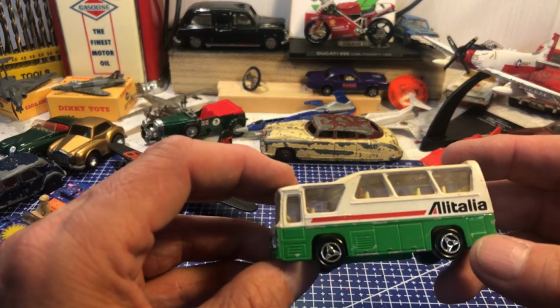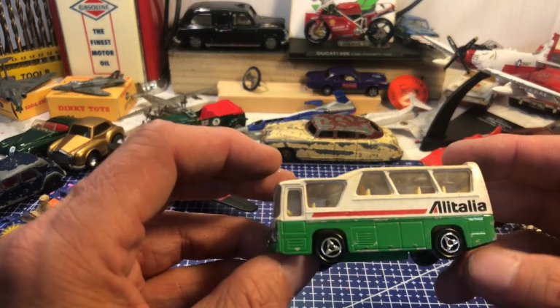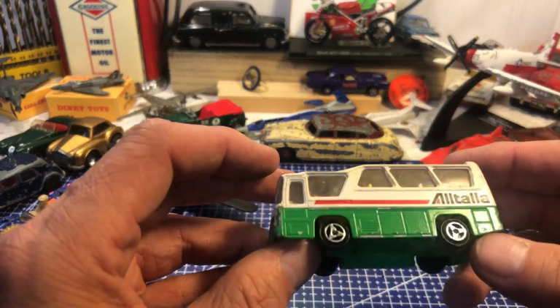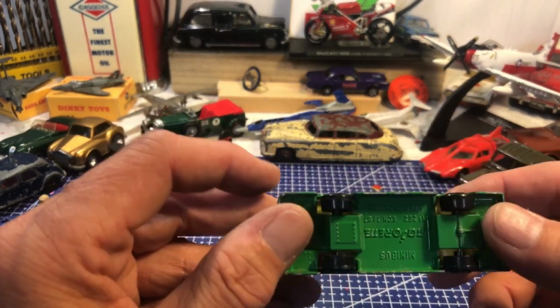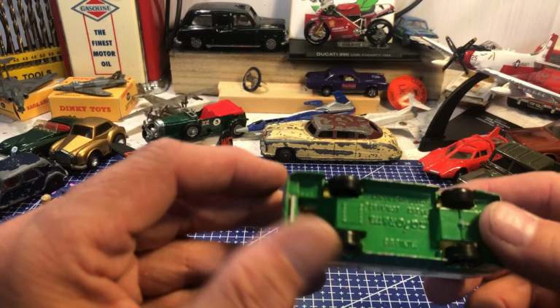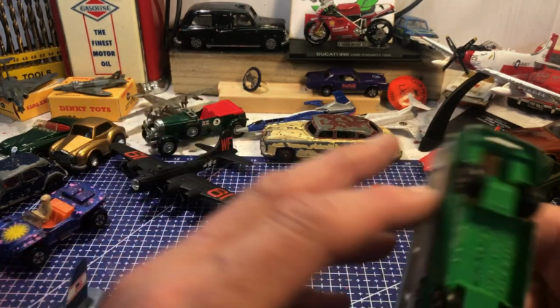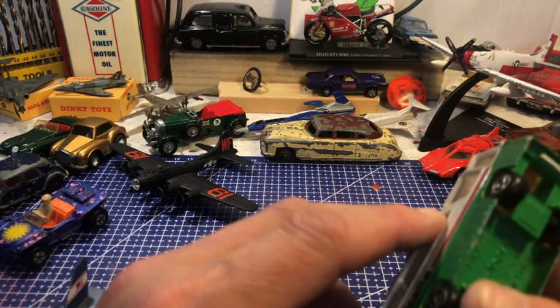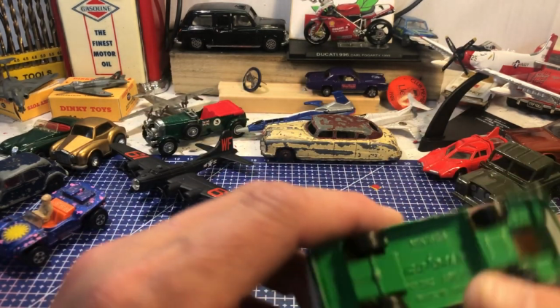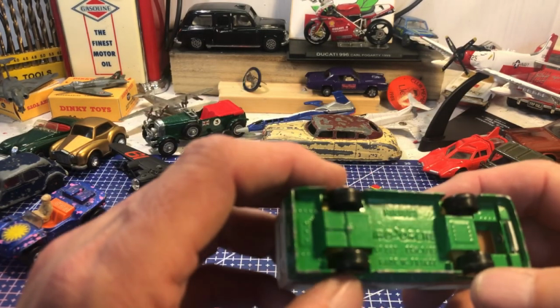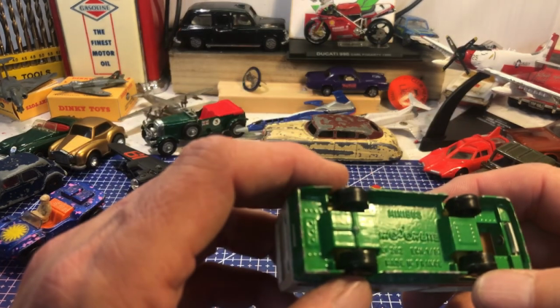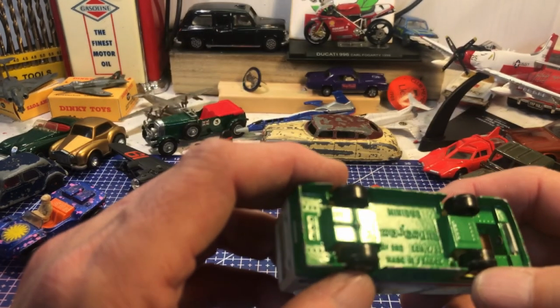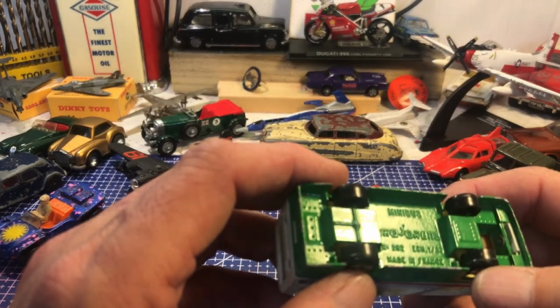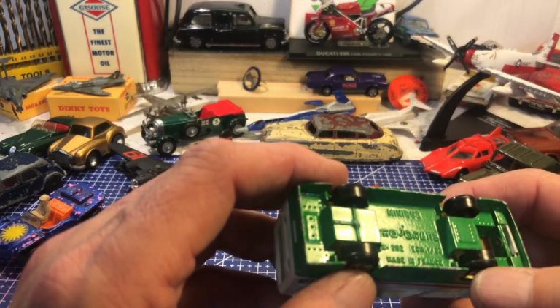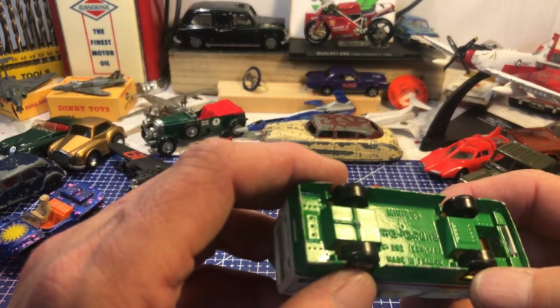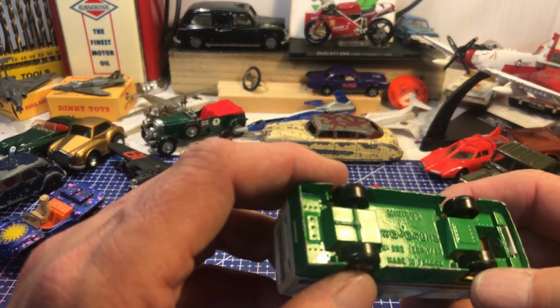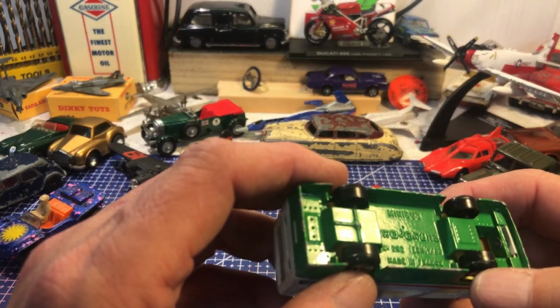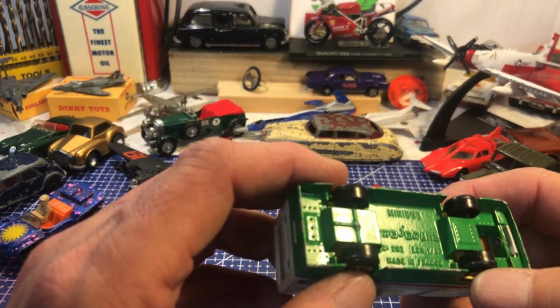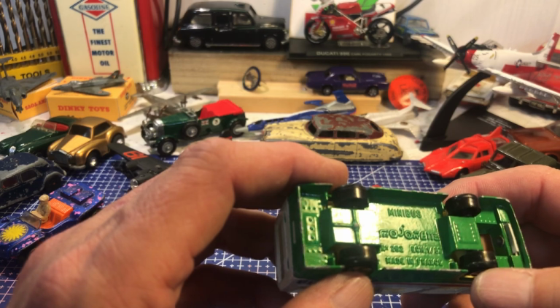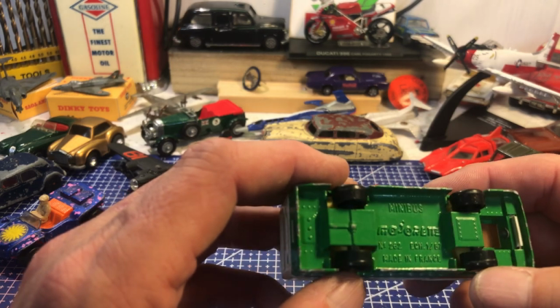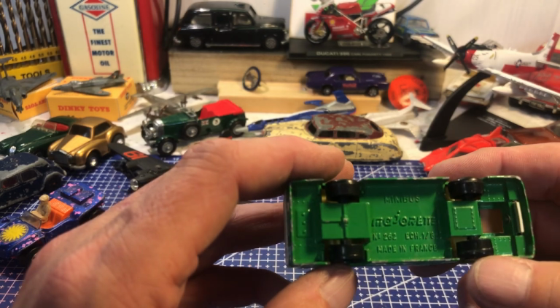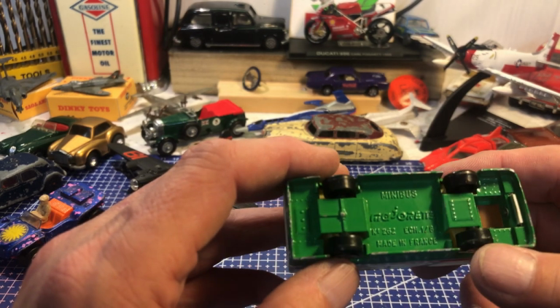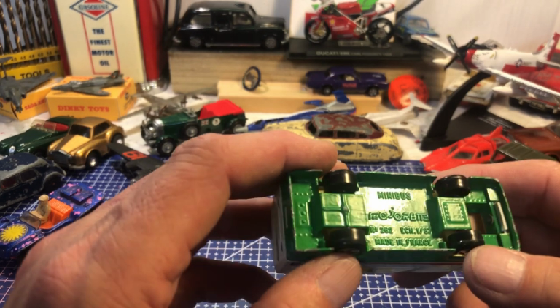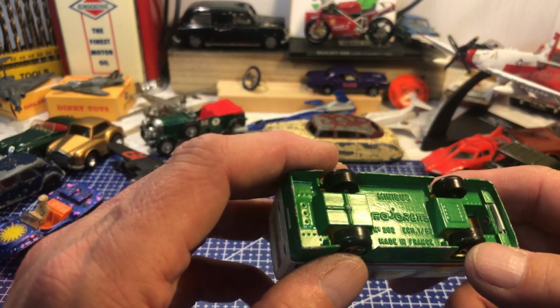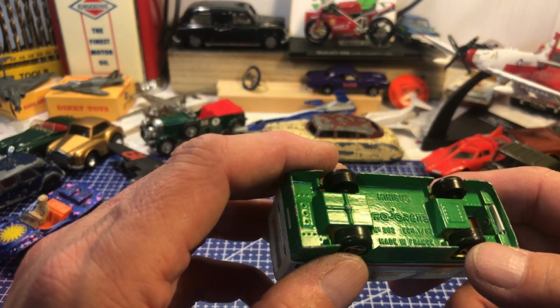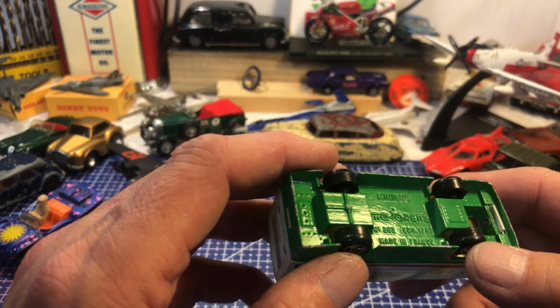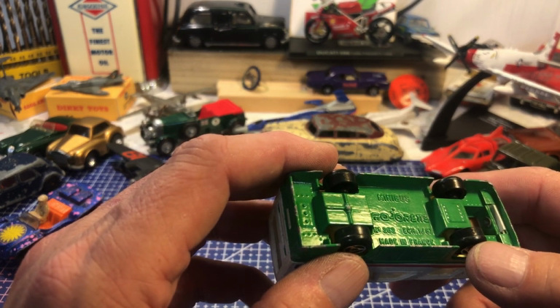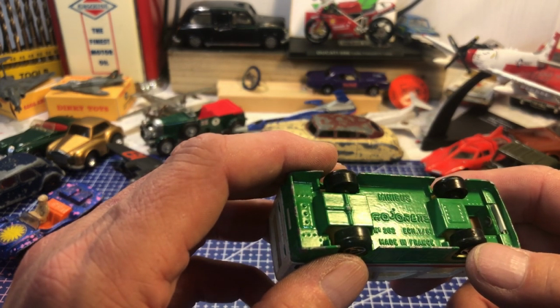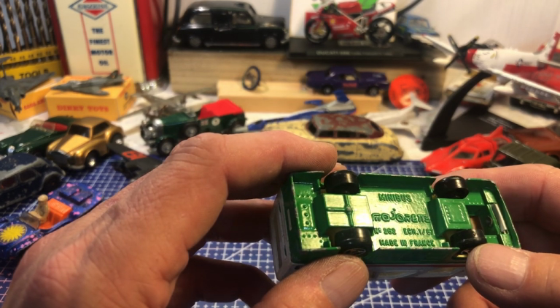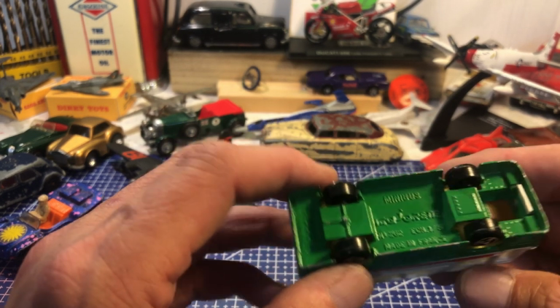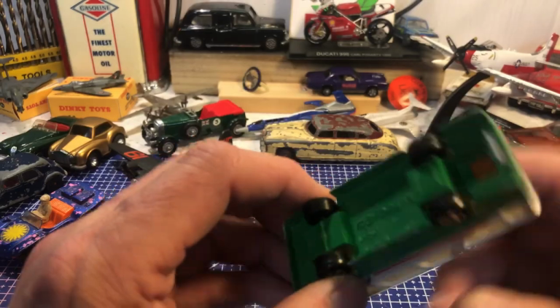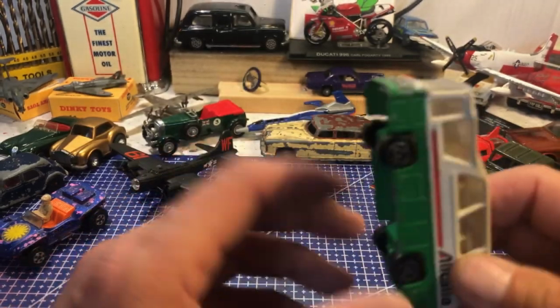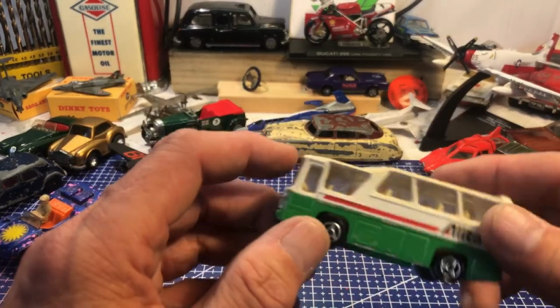Air Italia — a Majorette minibus, number 262, 1:87 scale, made in France. That's a nice little thing.